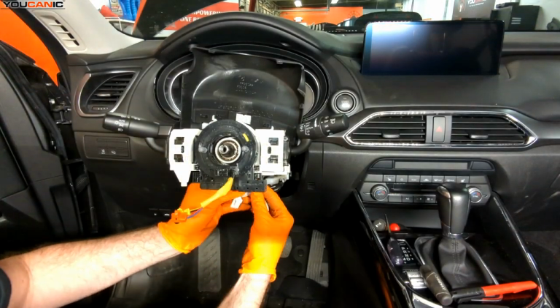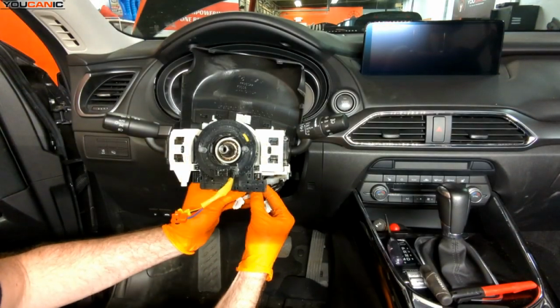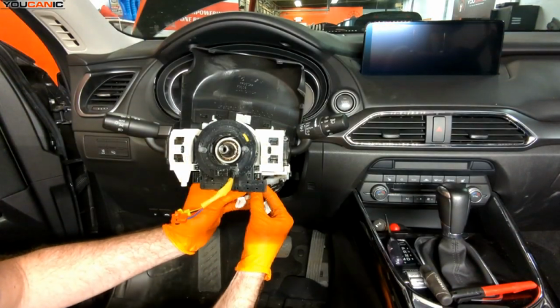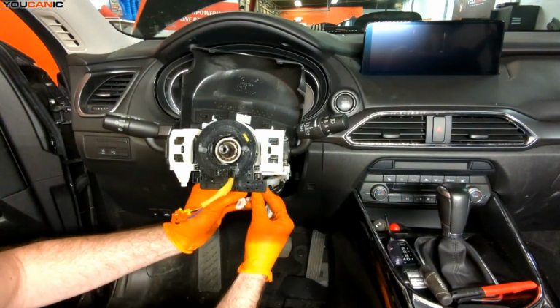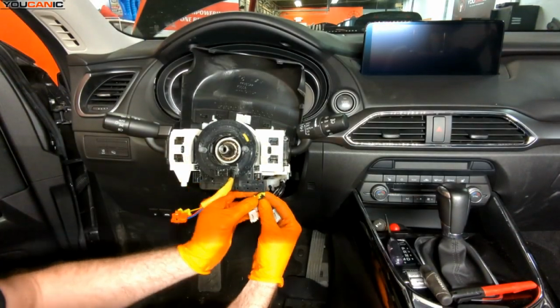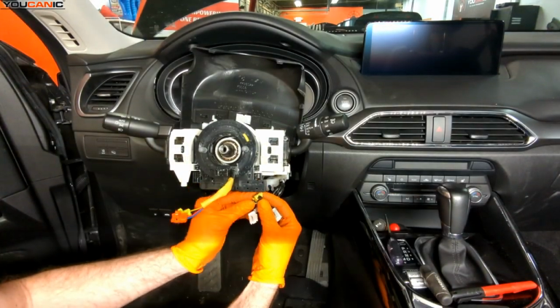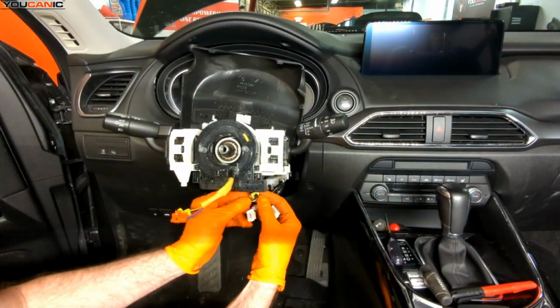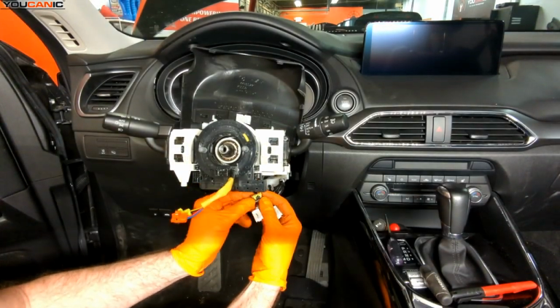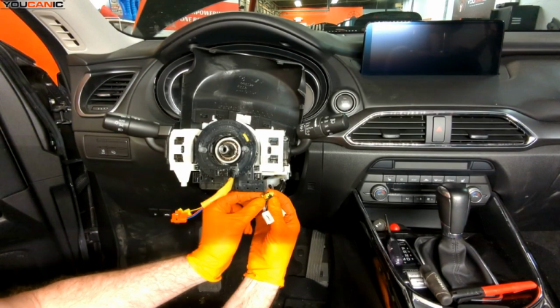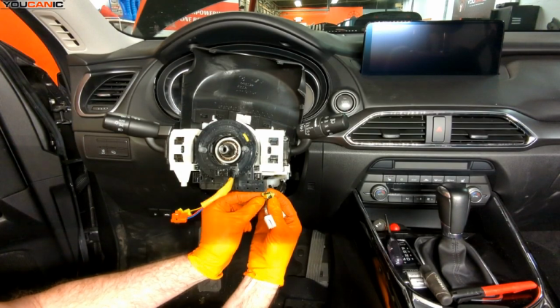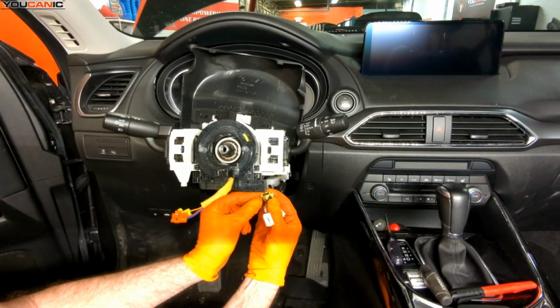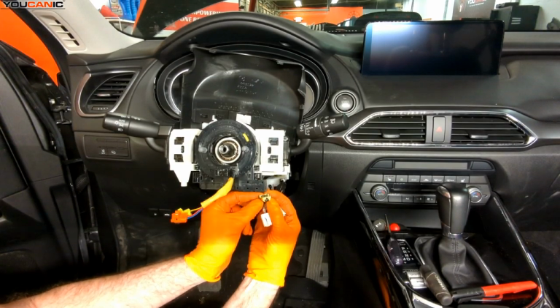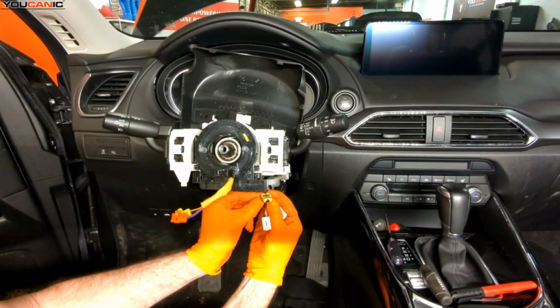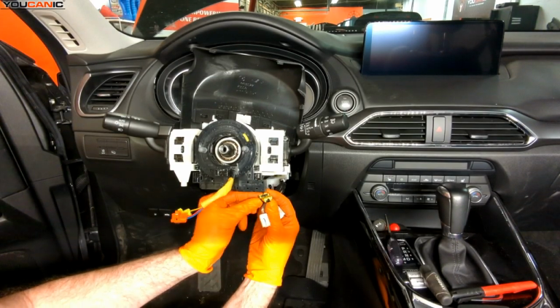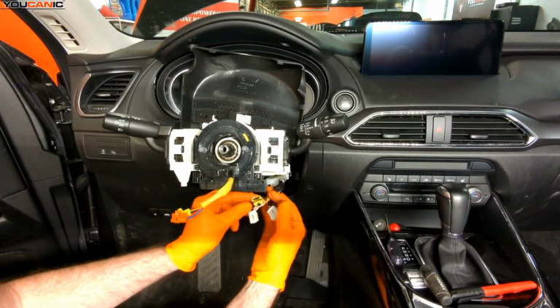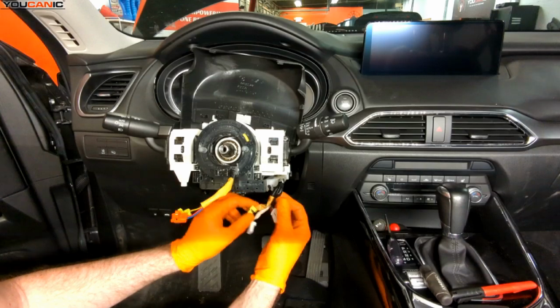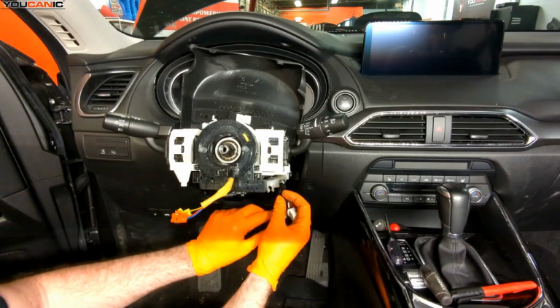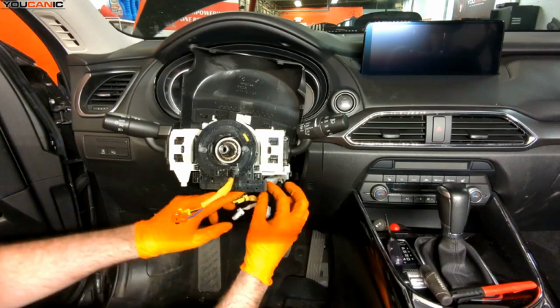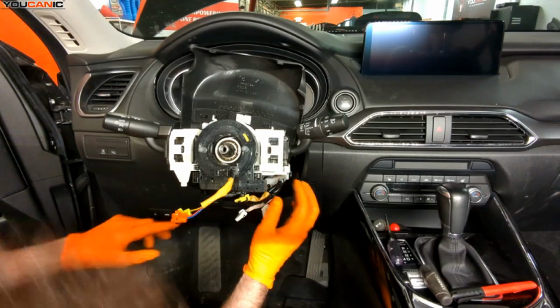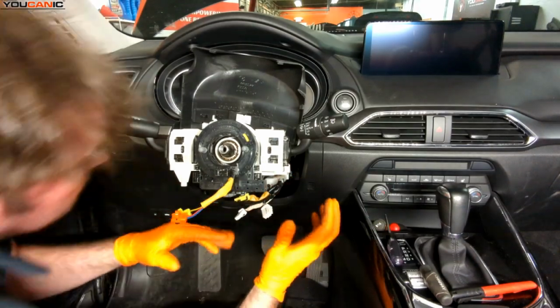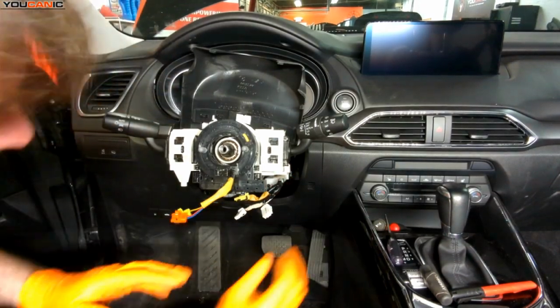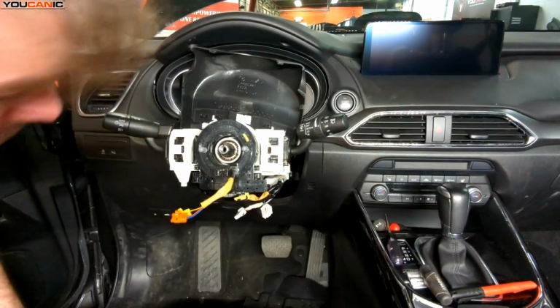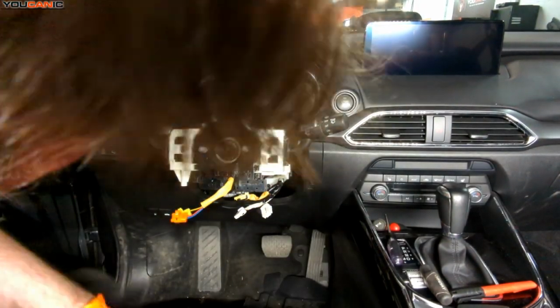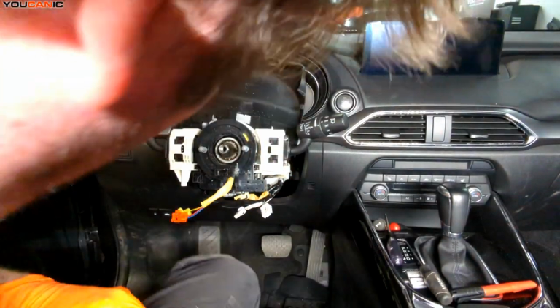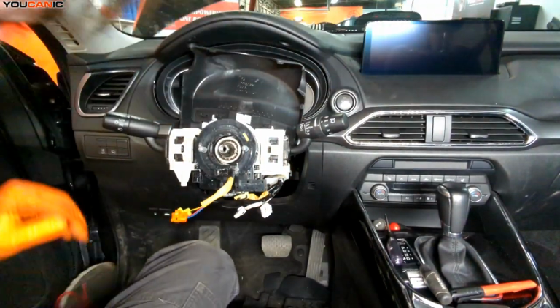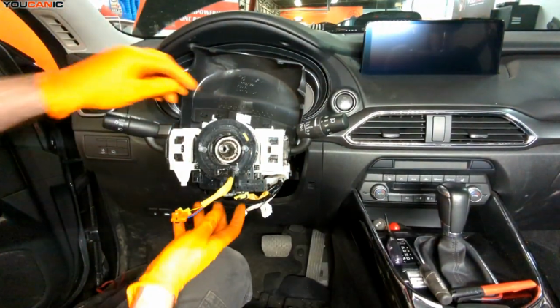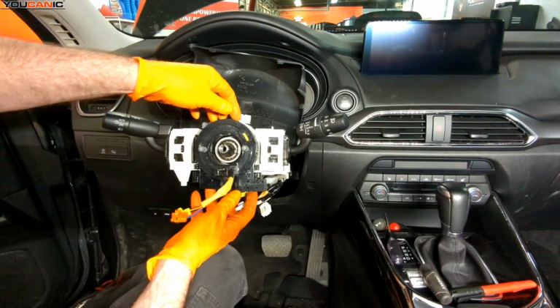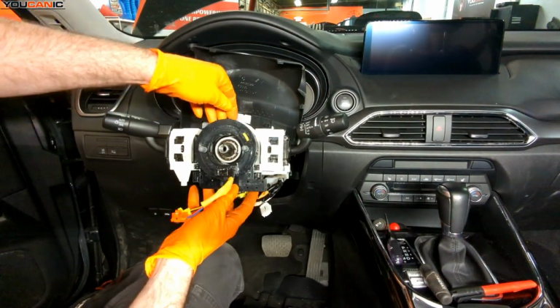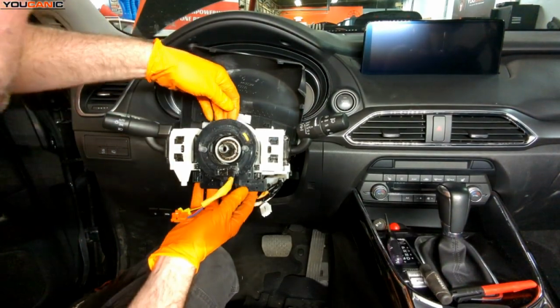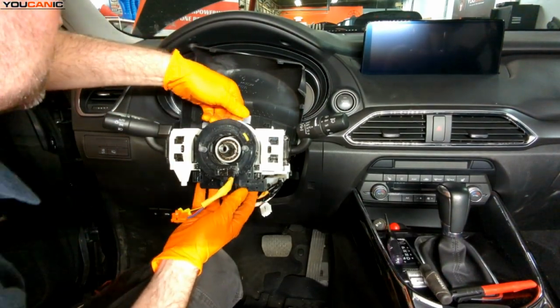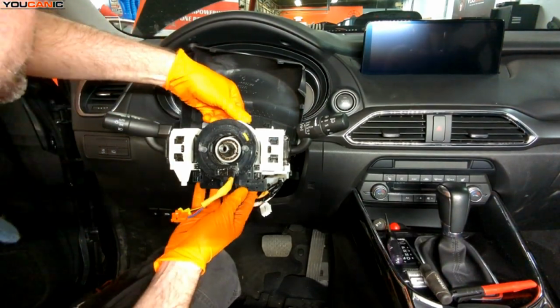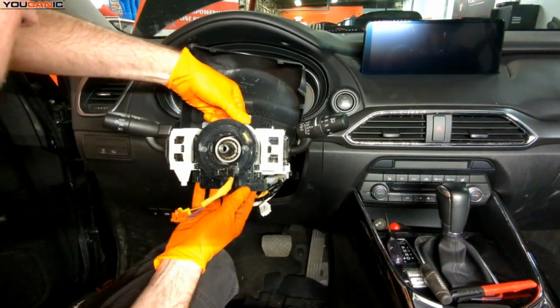We've got this last electrical connection to unhook. On this last one, there's a little black collar right here — pull that back to be able to get it to unhook. Now we have all the wires unhooked.